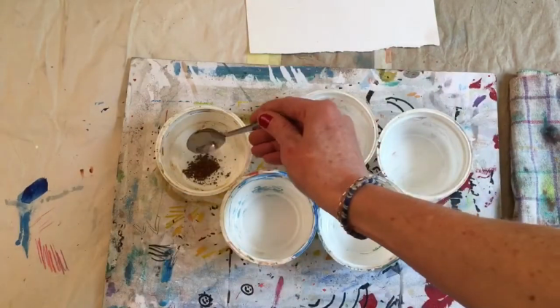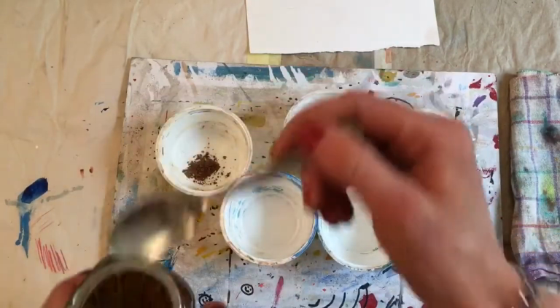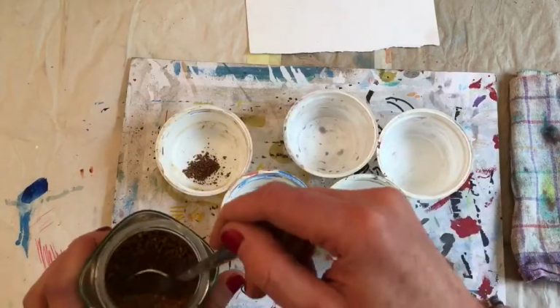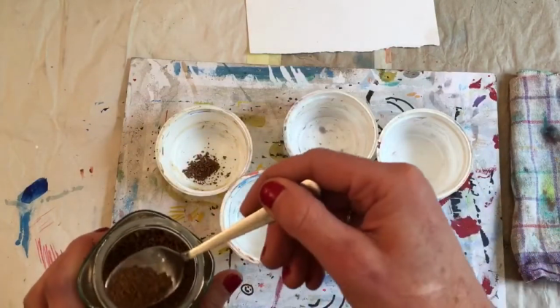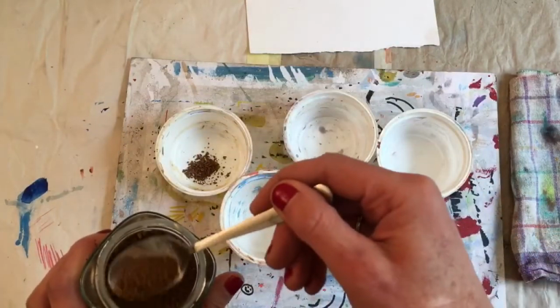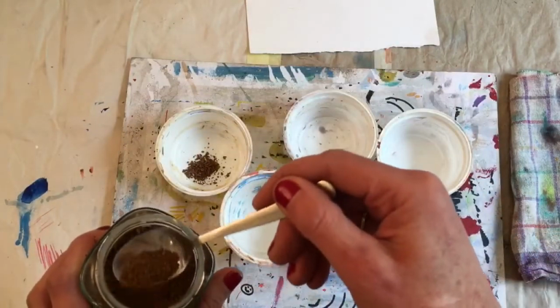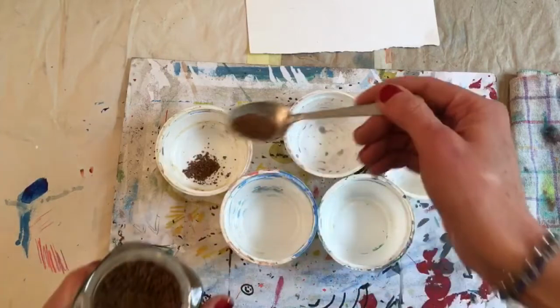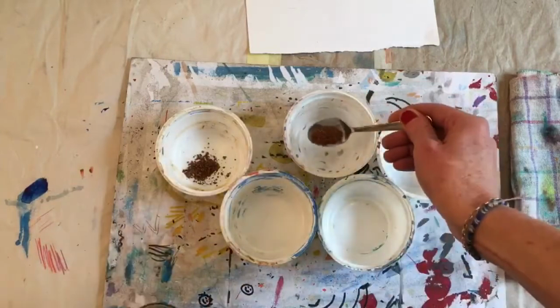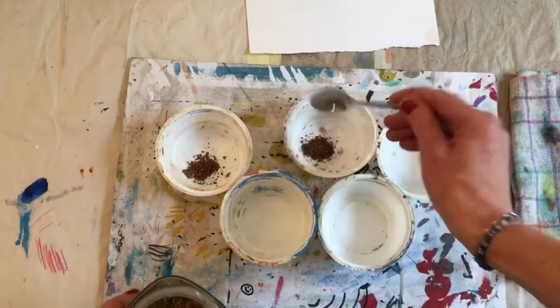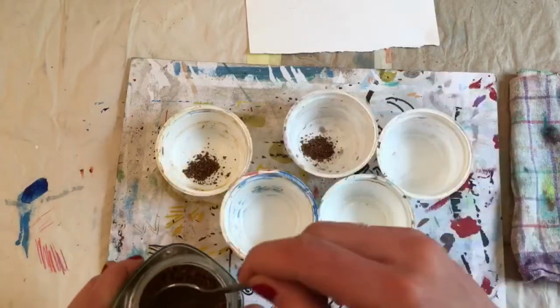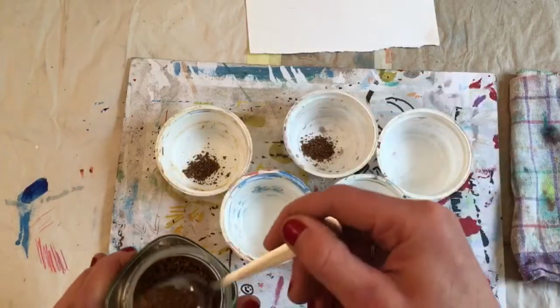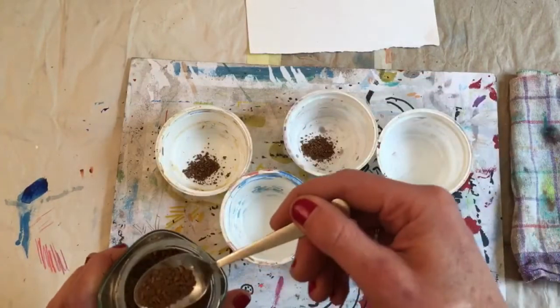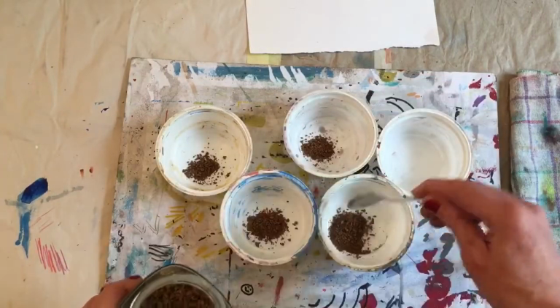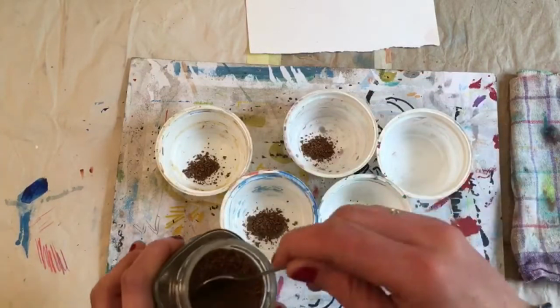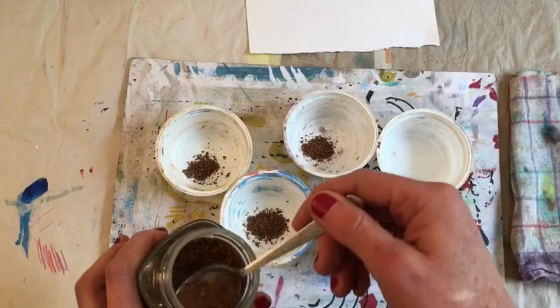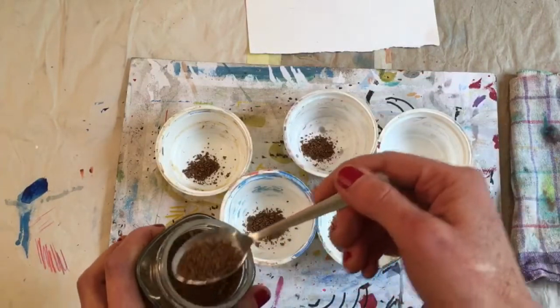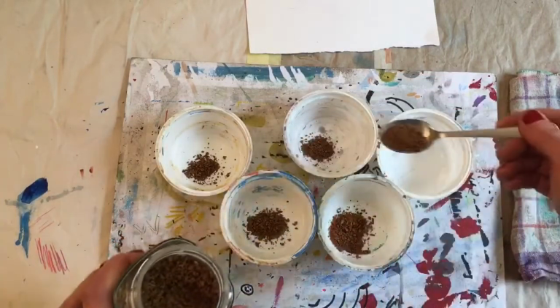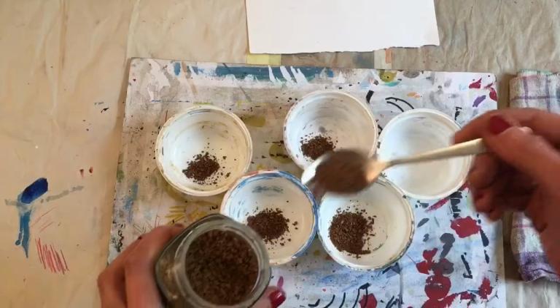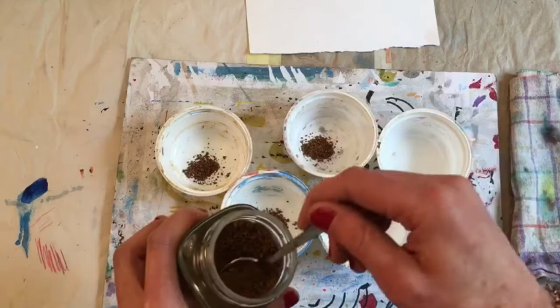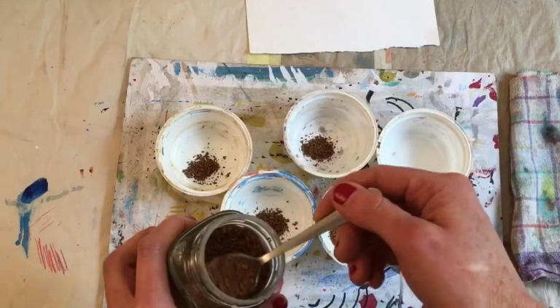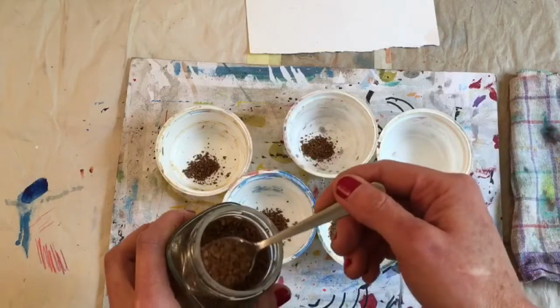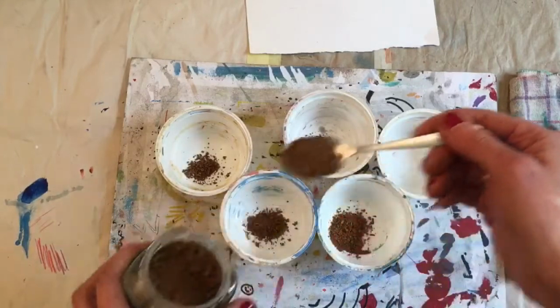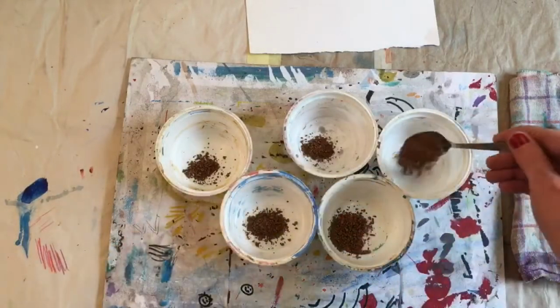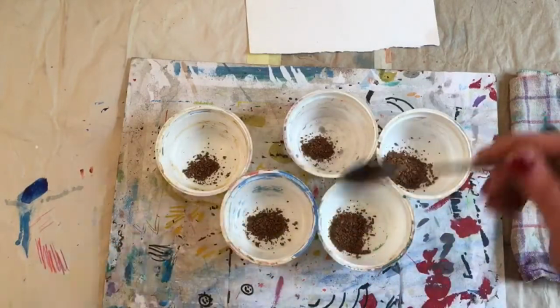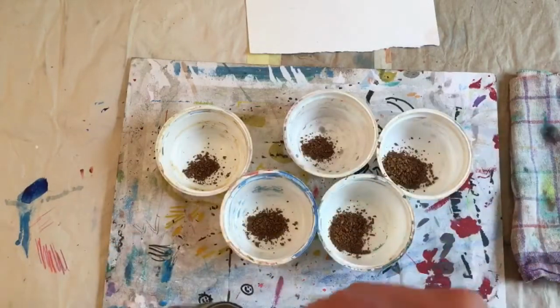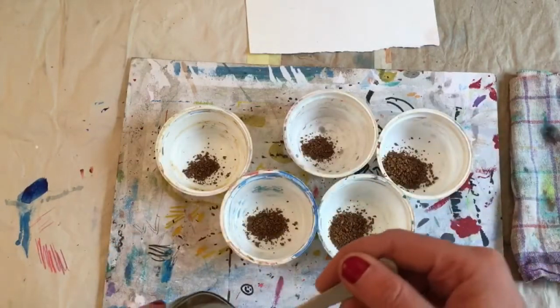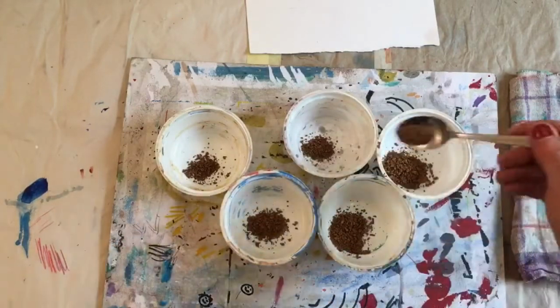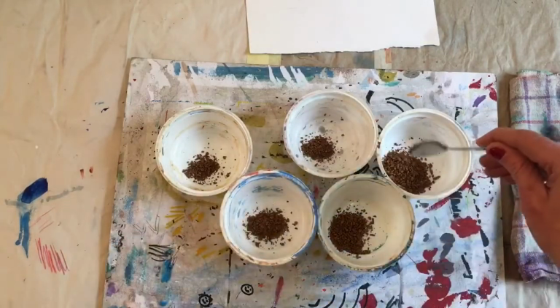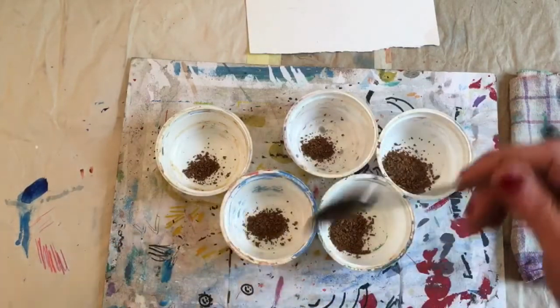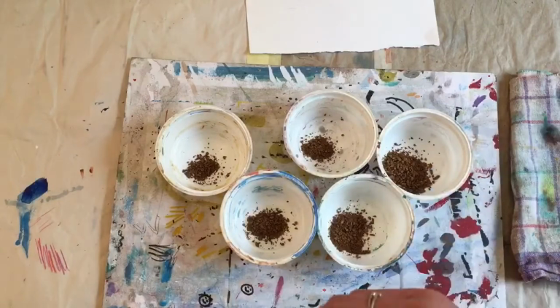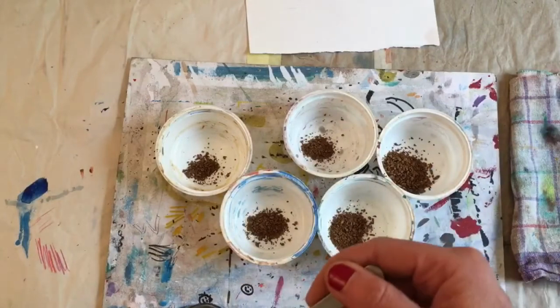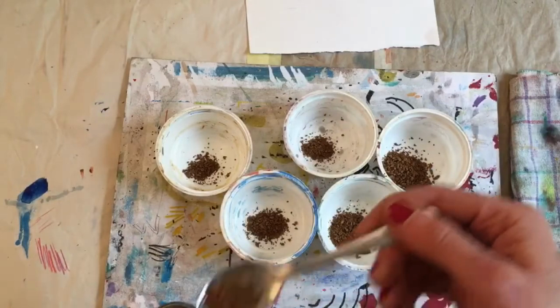I'm going to put increasingly more coffee in each bowl. I'm just kind of eyeballing it — not really measuring it — but I'm definitely trying to get more in my last bowl.